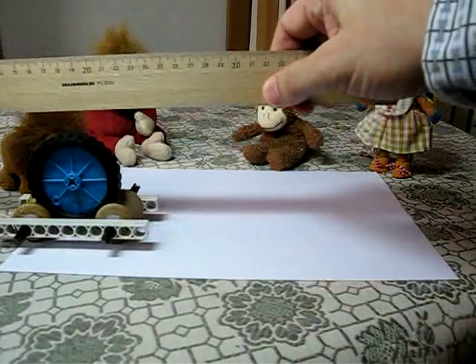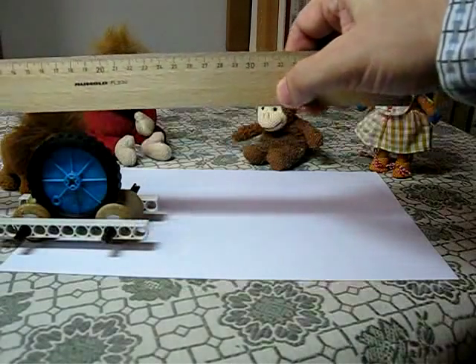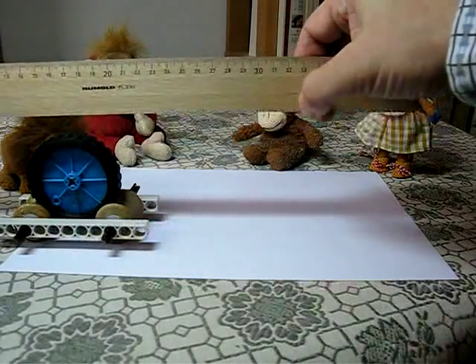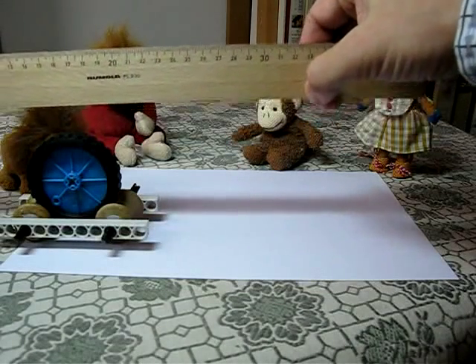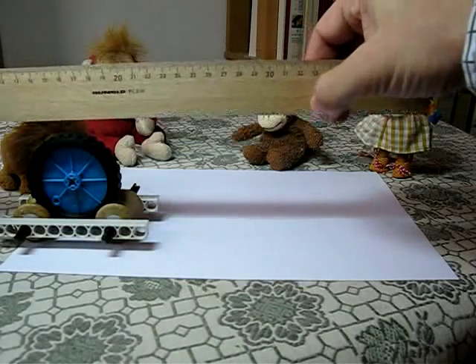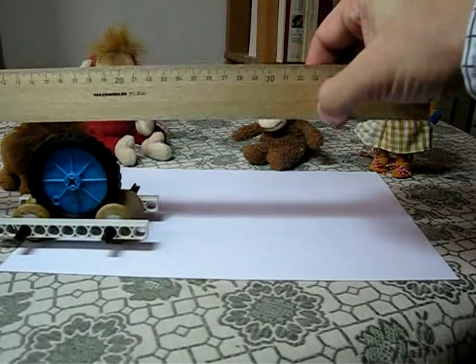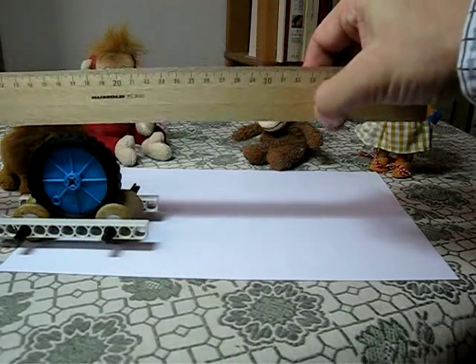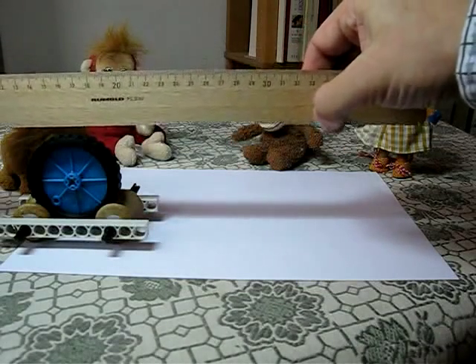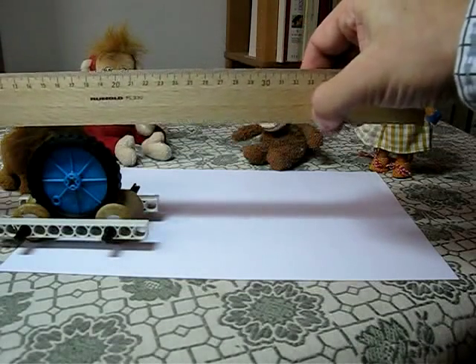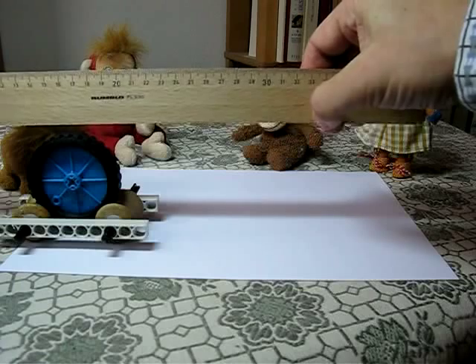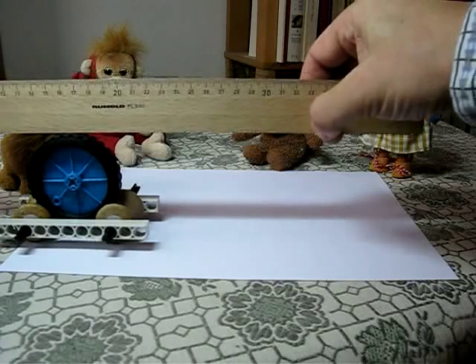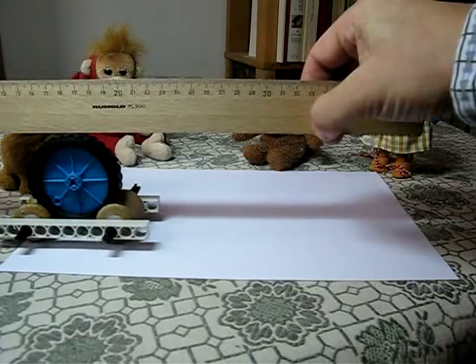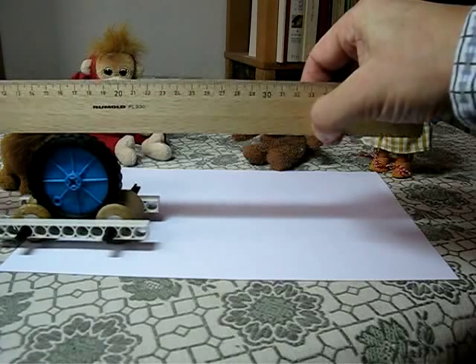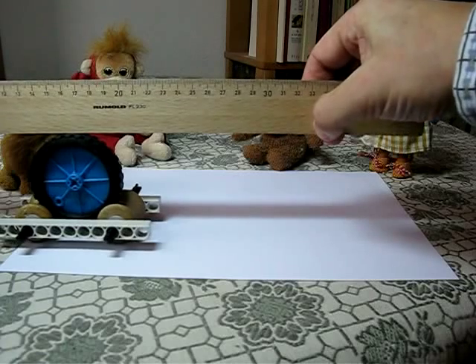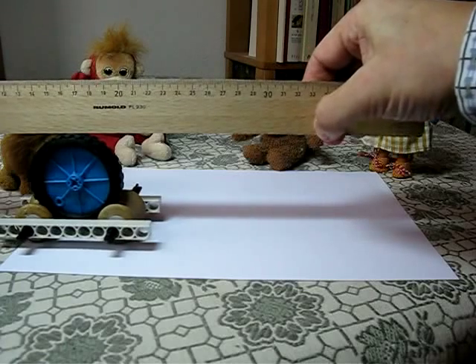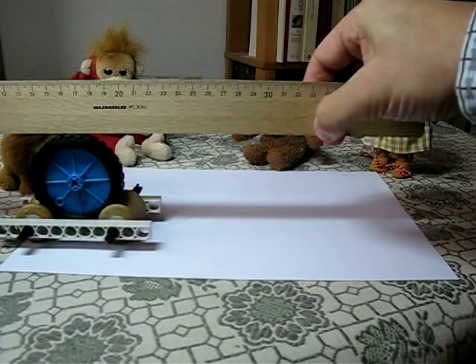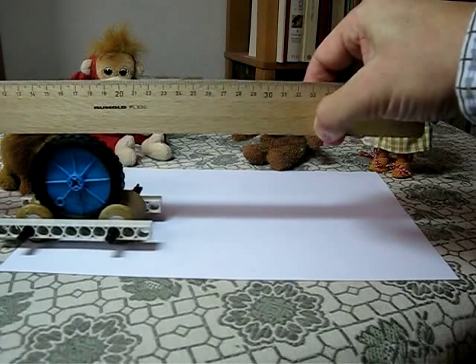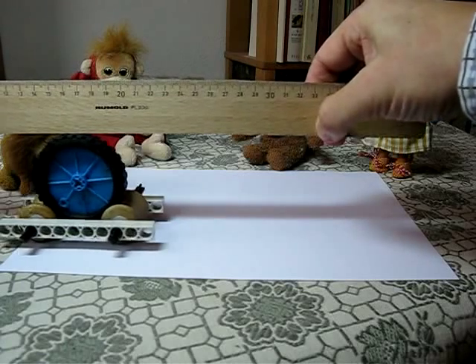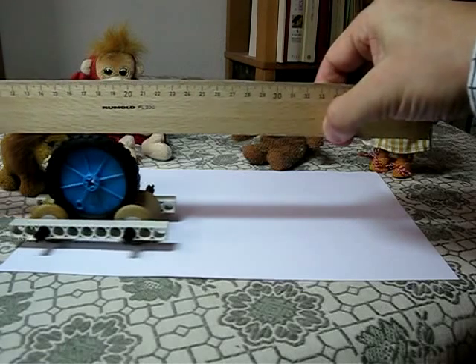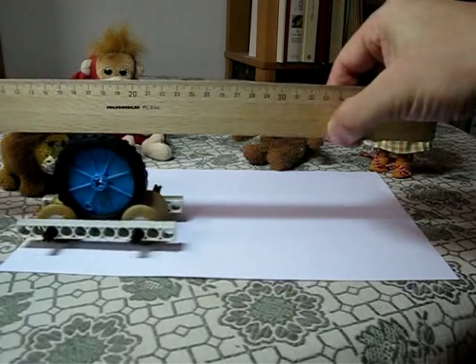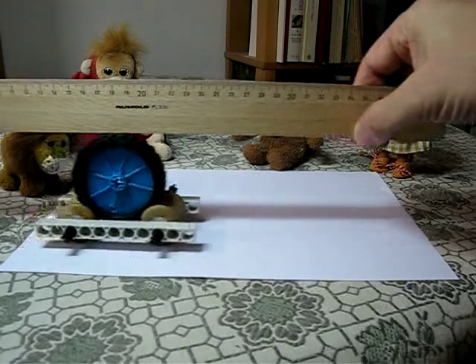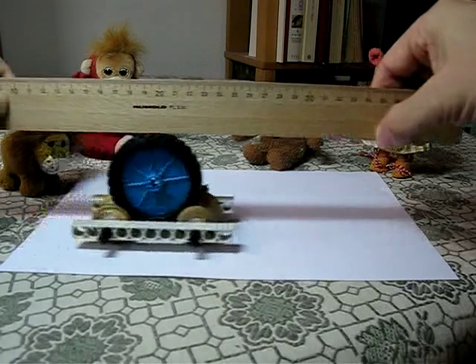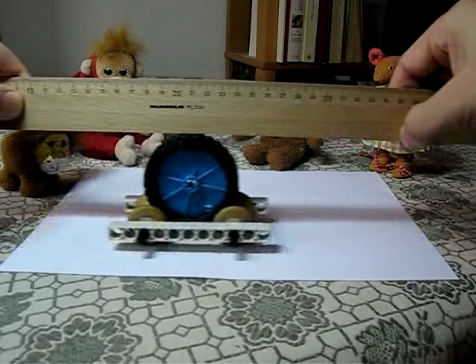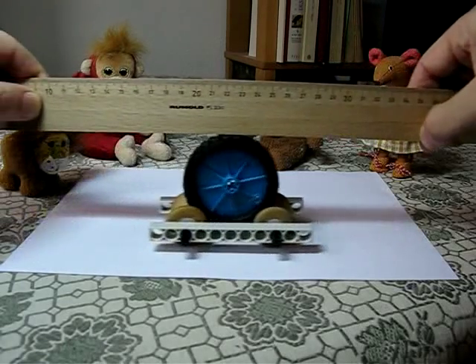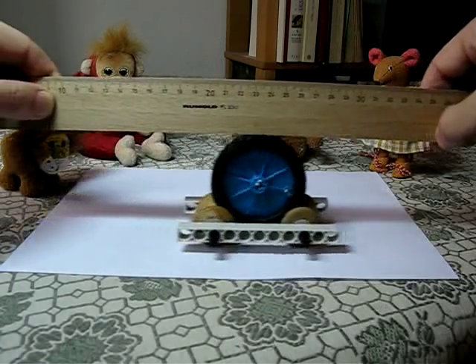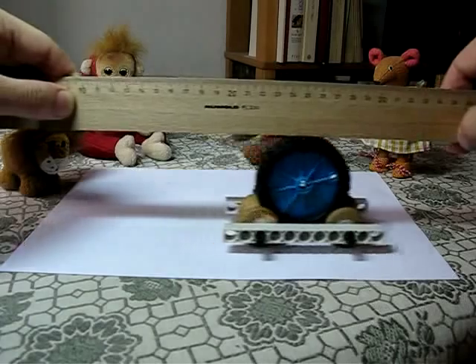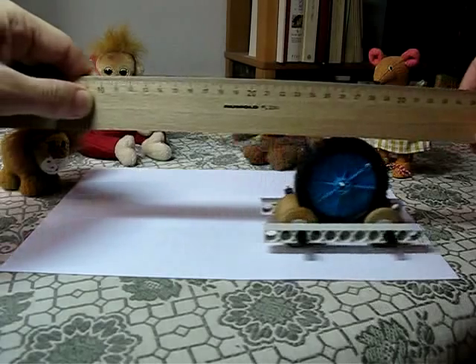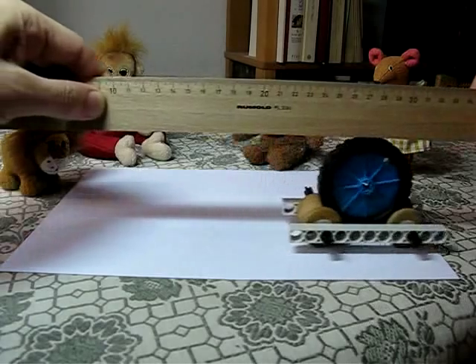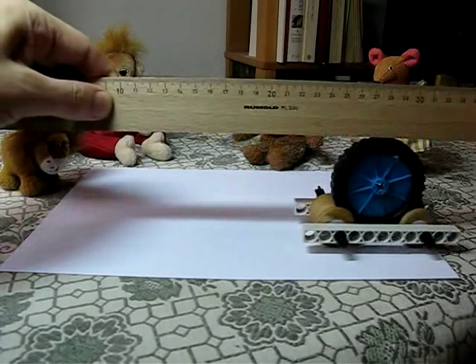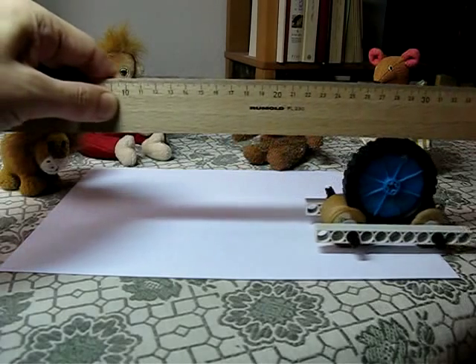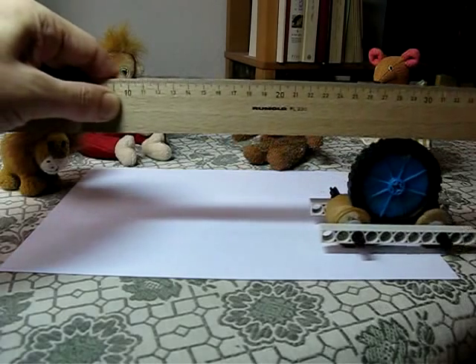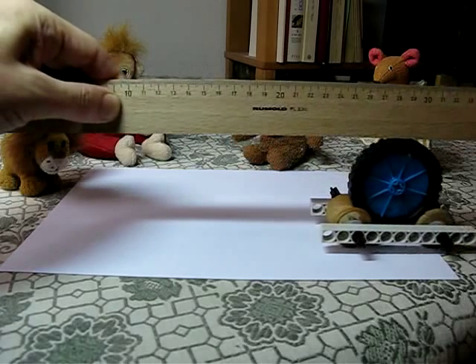And the interesting thing is that the cart is going faster than the ruler. Let's have a look again. I put the ruler on the cart, and I start moving the ruler, and you can see the cart's going about twice the speed of the ruler.